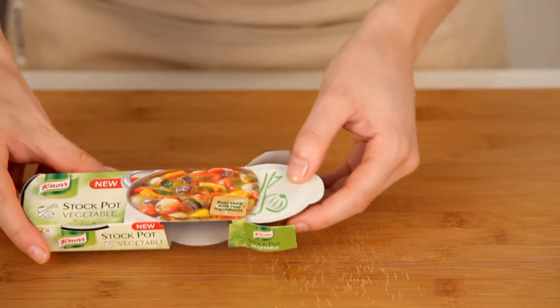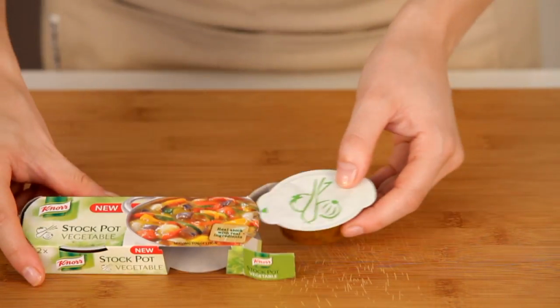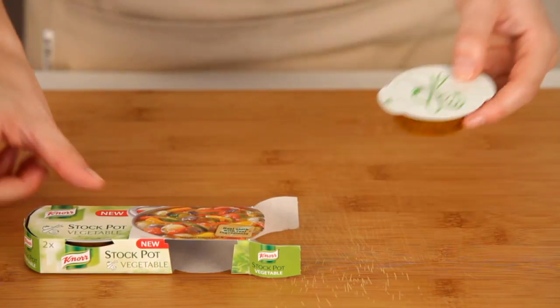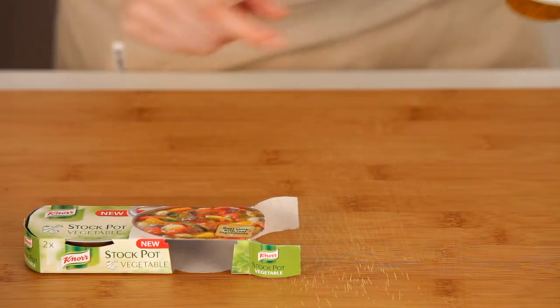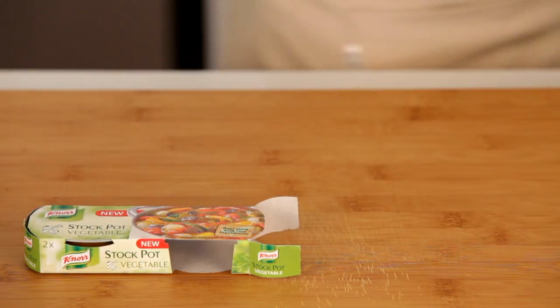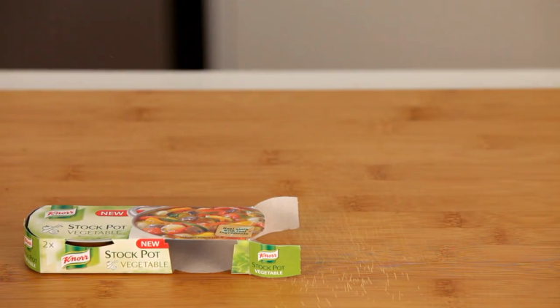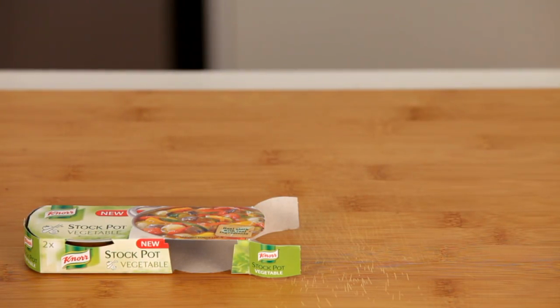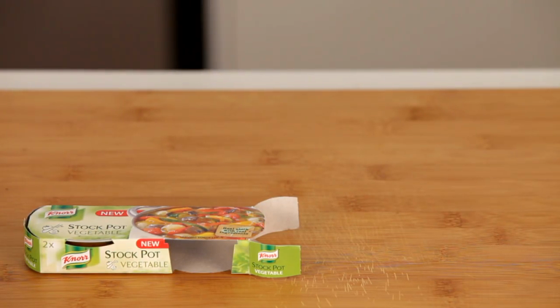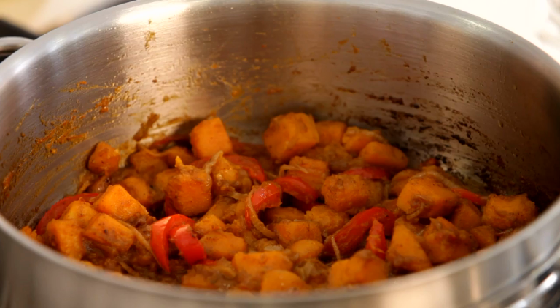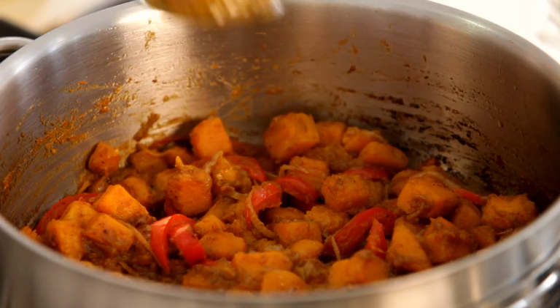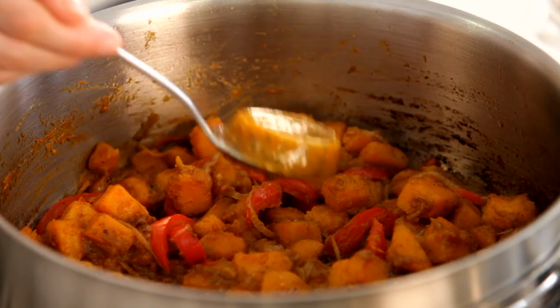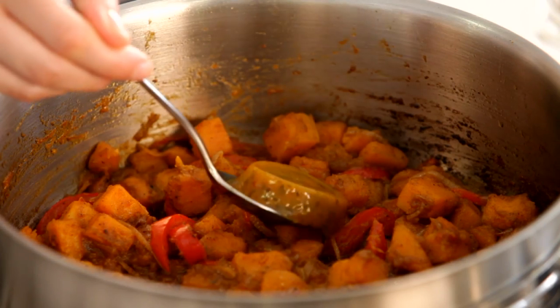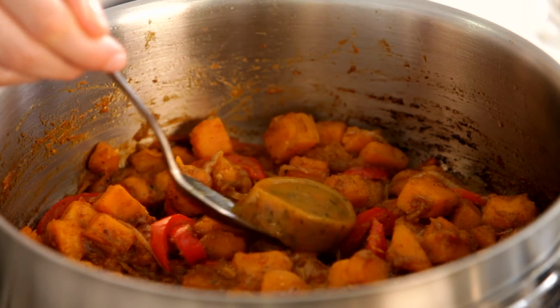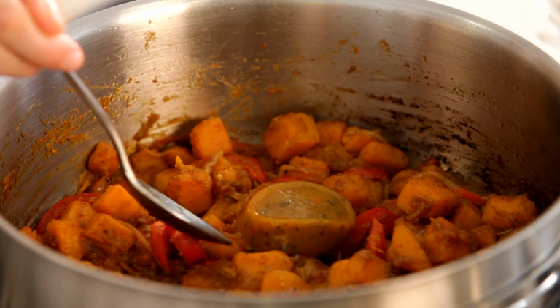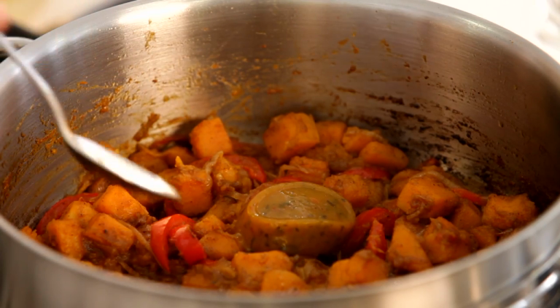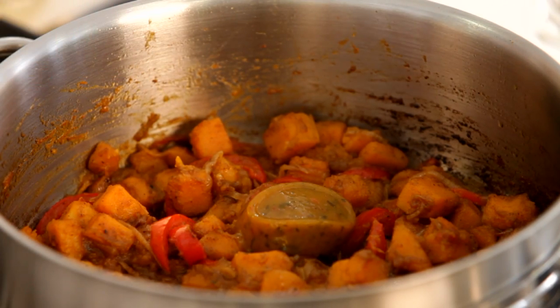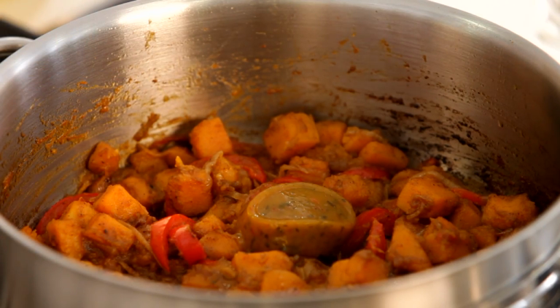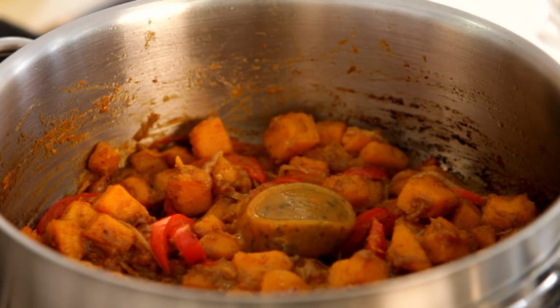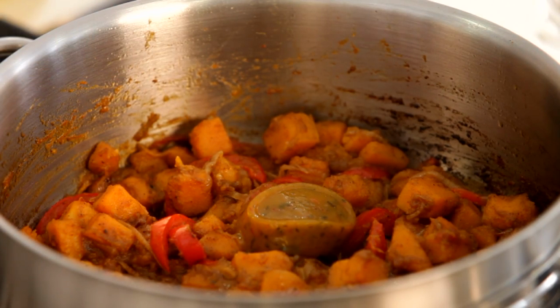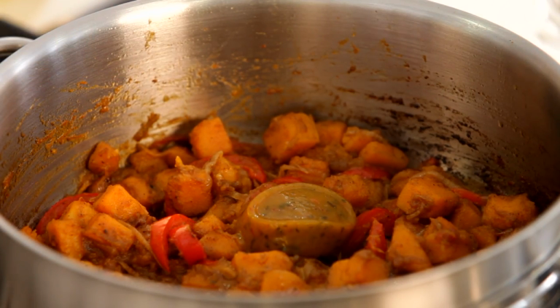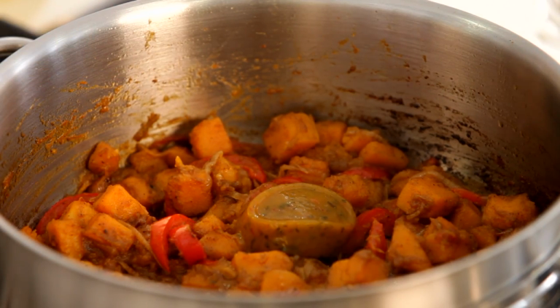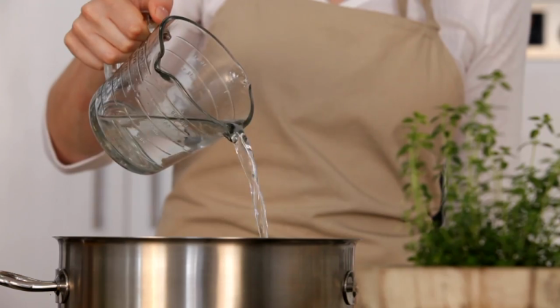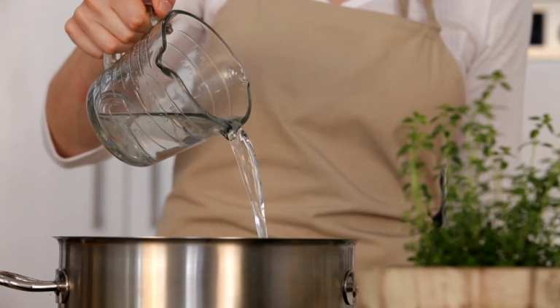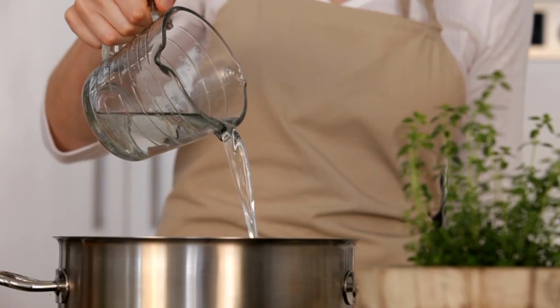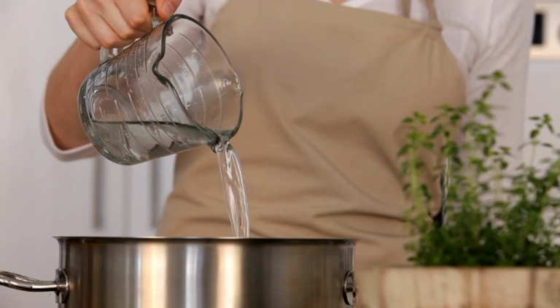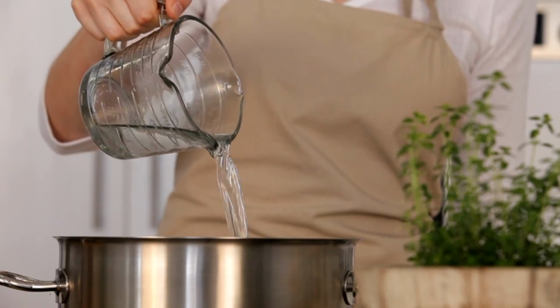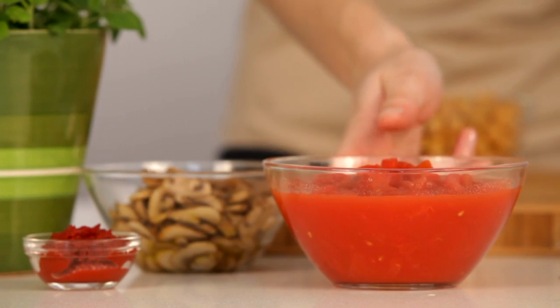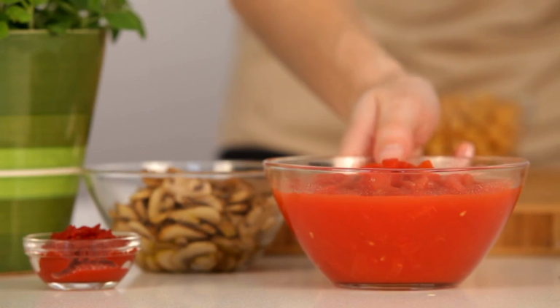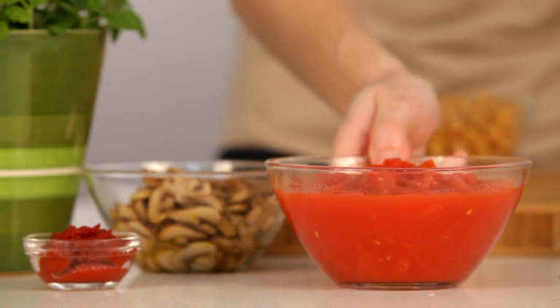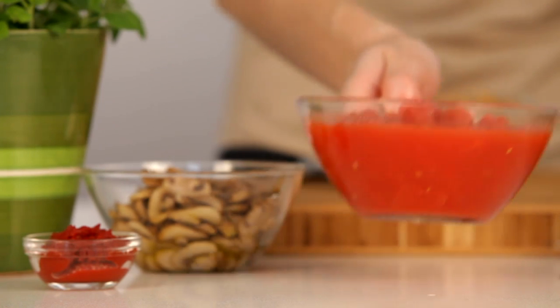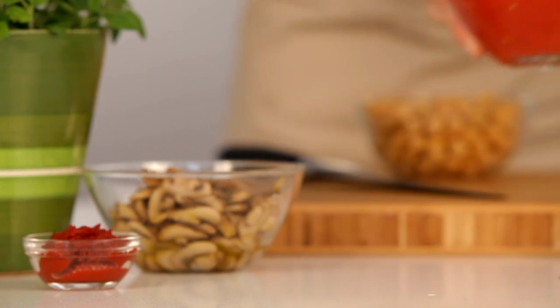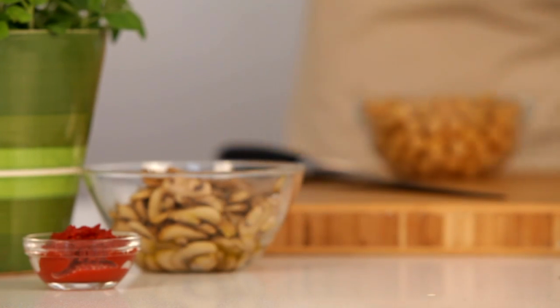Next, let's enhance all those flavours even further by adding the Knorr Vegetable Stock Pot, followed by some water, tomatoes and tomato paste.